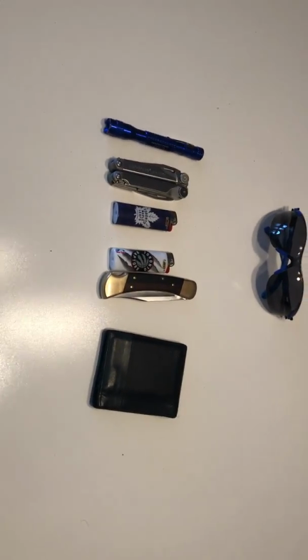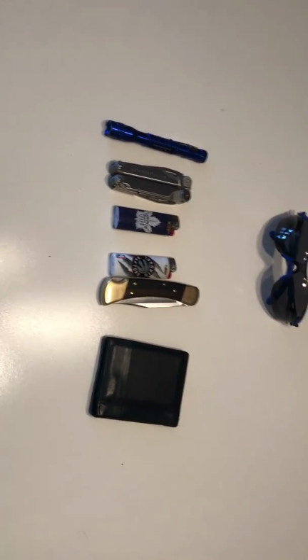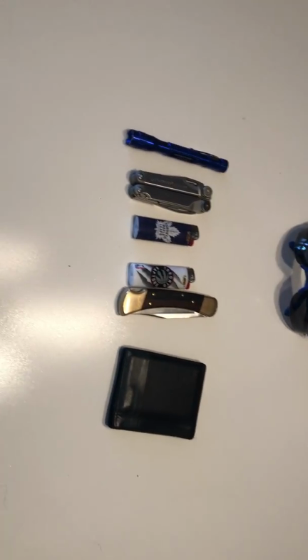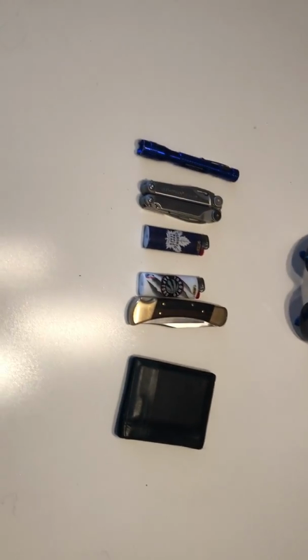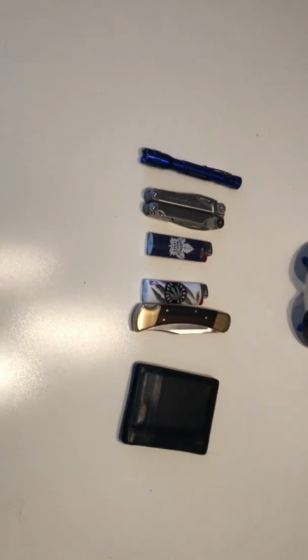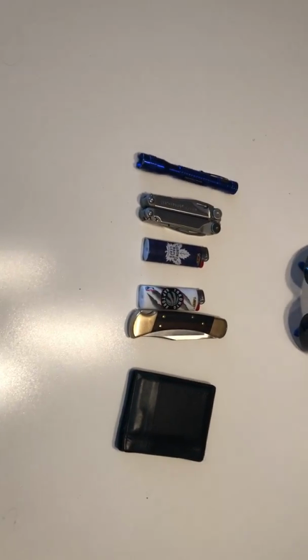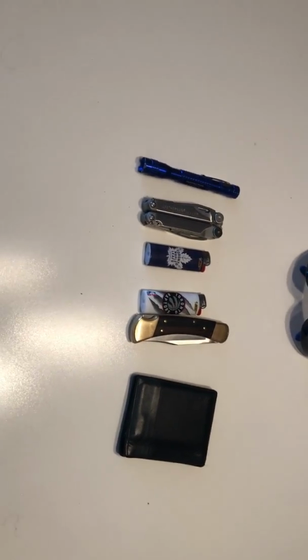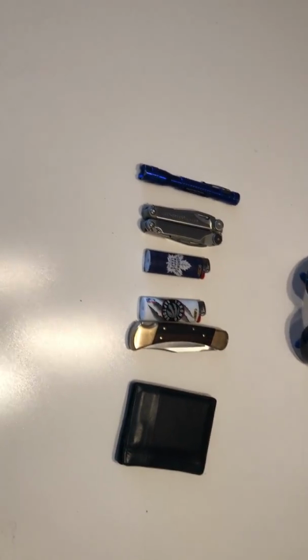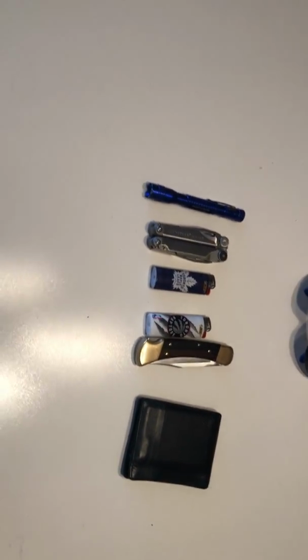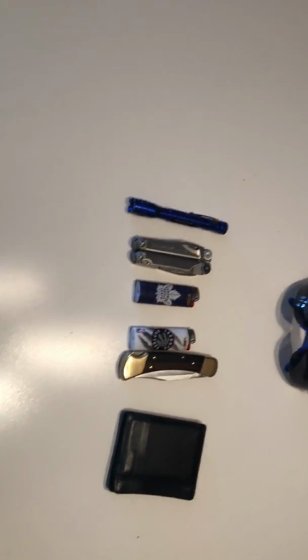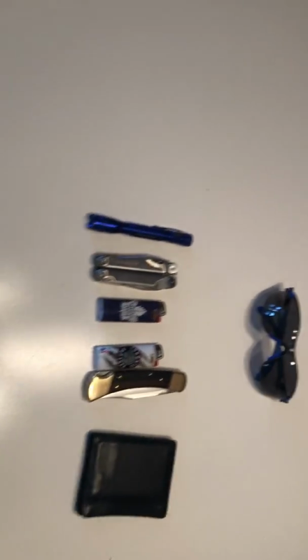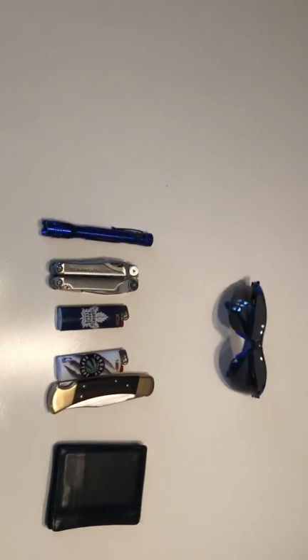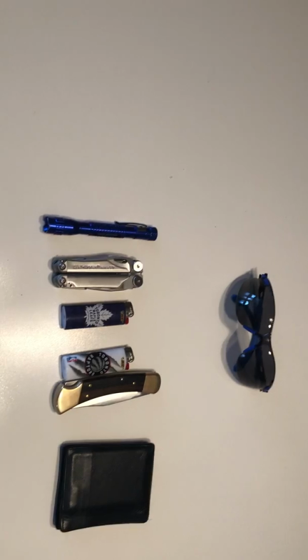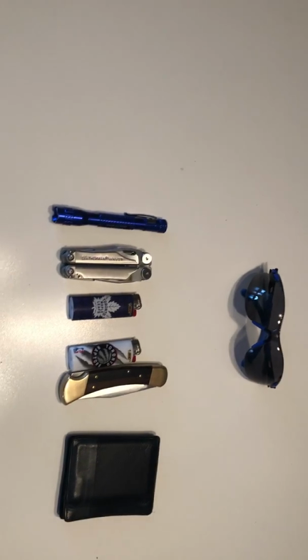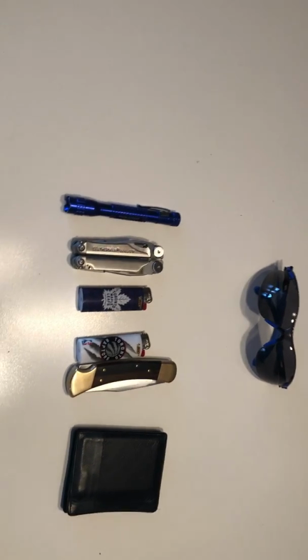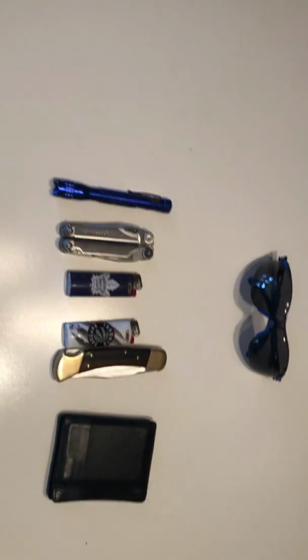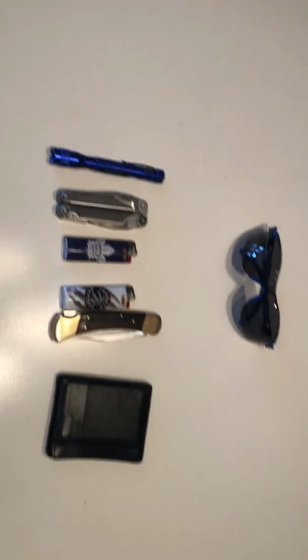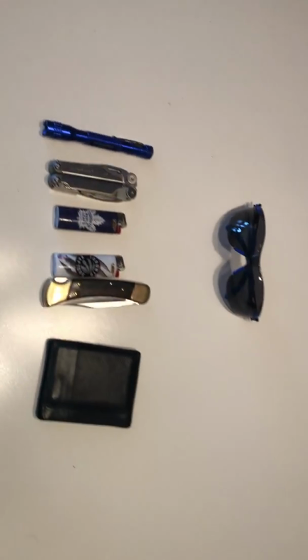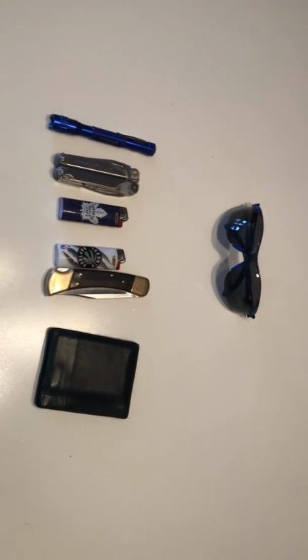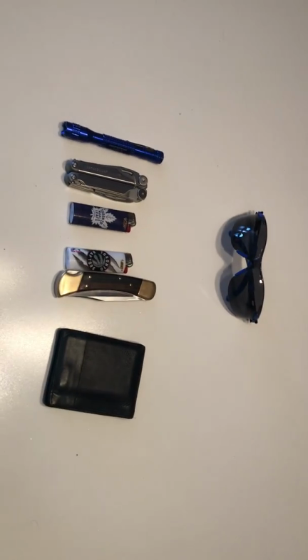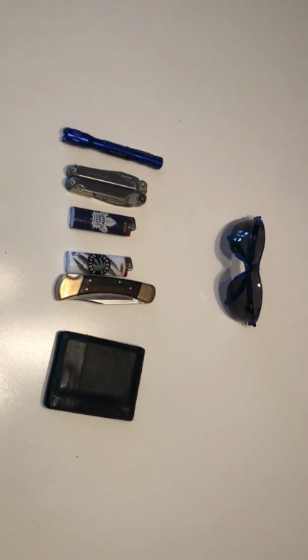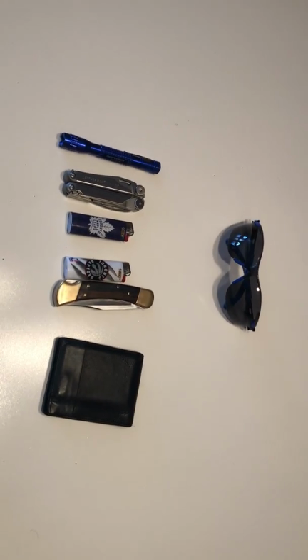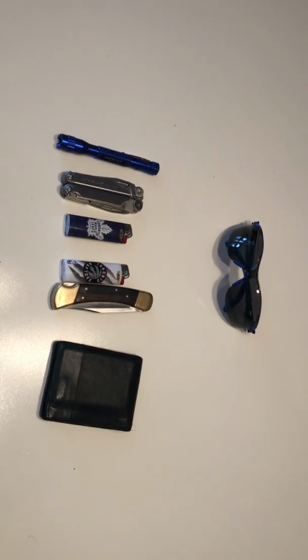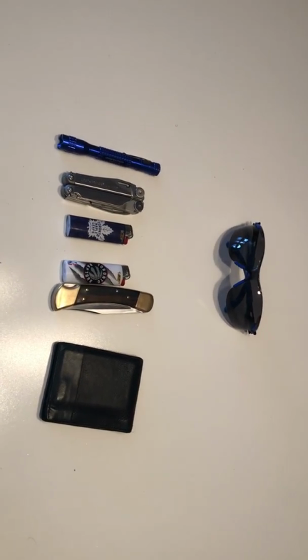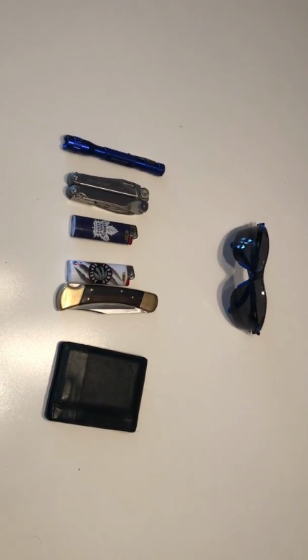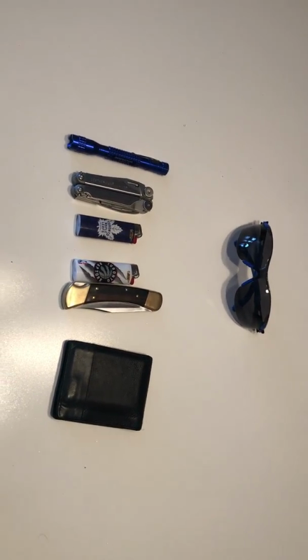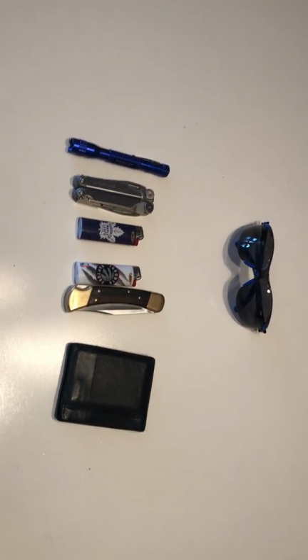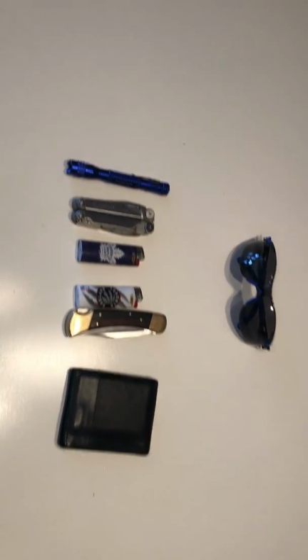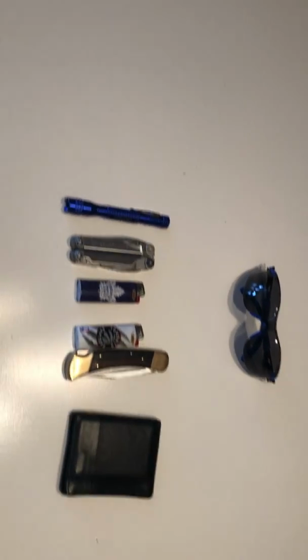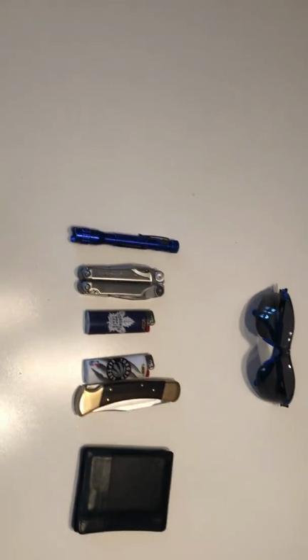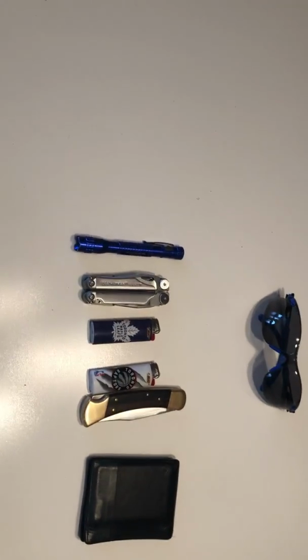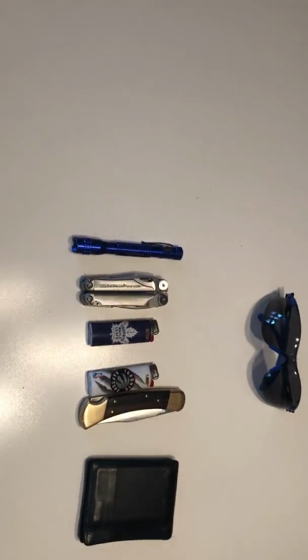Ontario Brandes Bushcraft here. So this is my line one gear — what I carry with me on a daily basis.